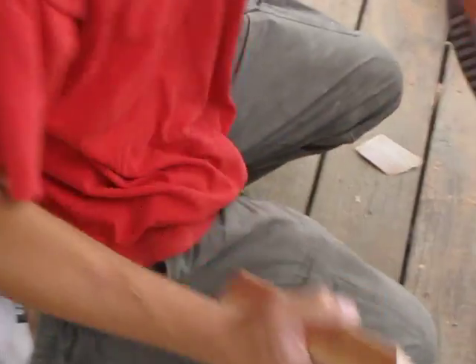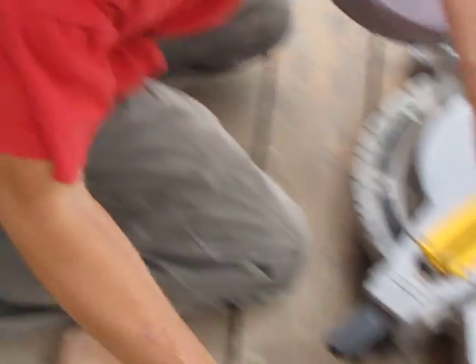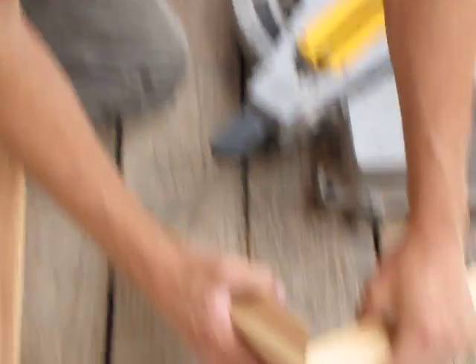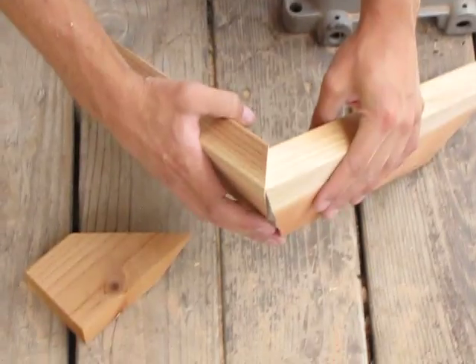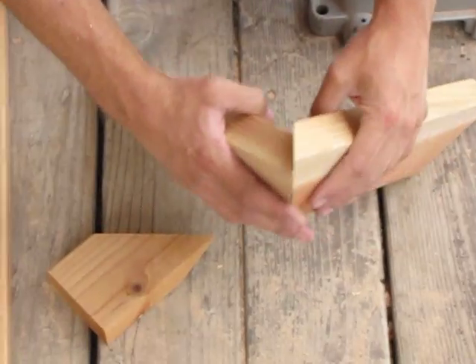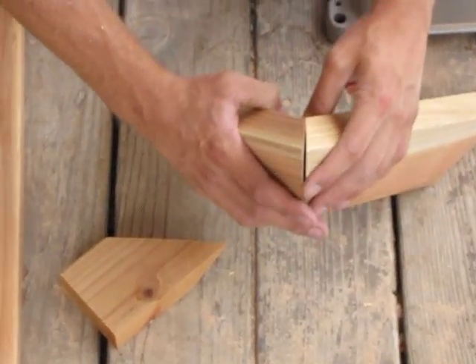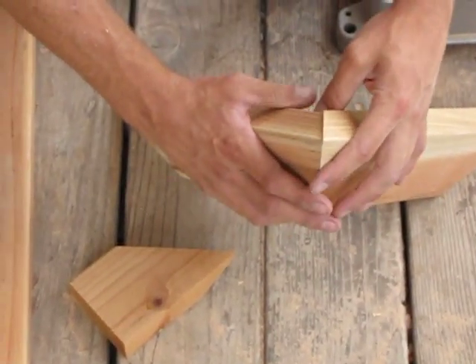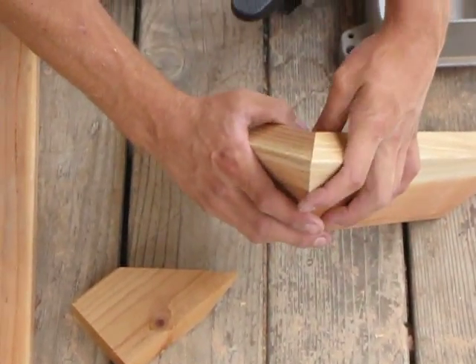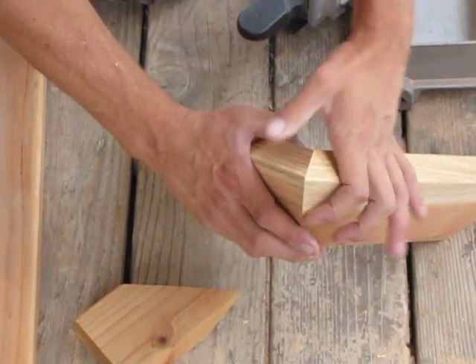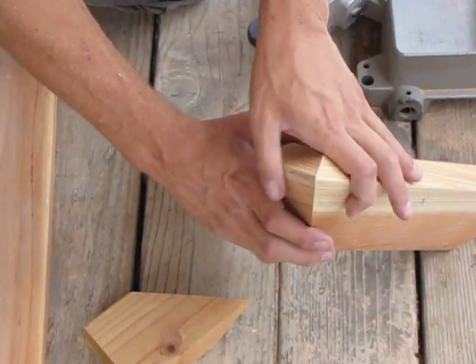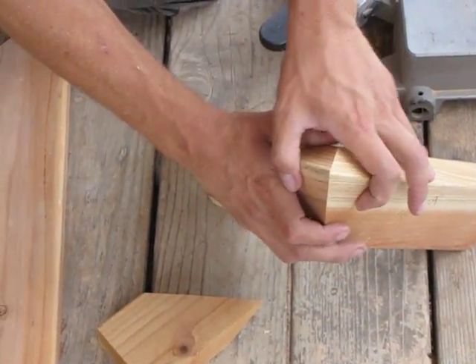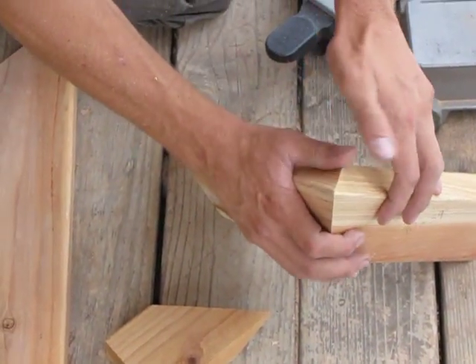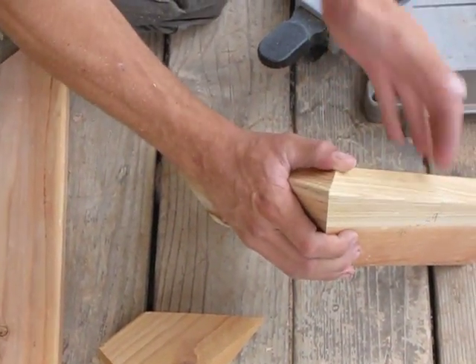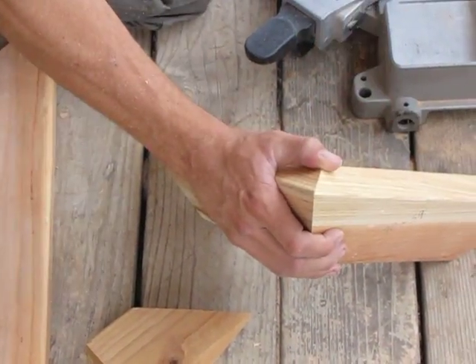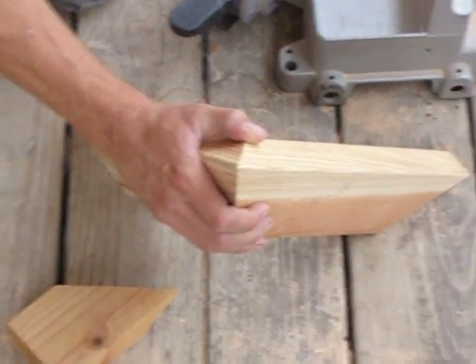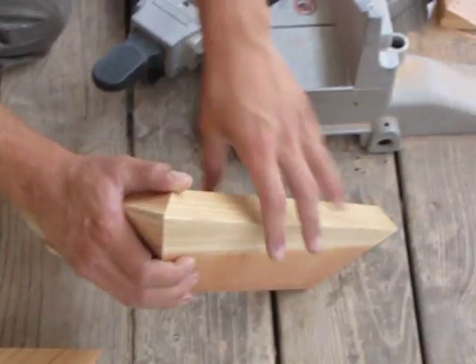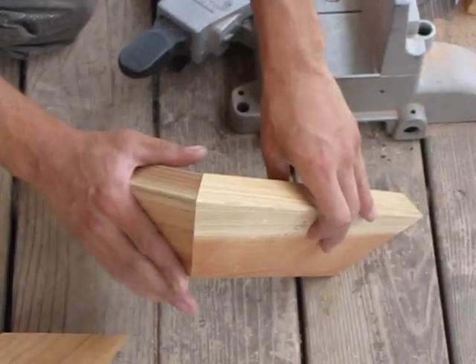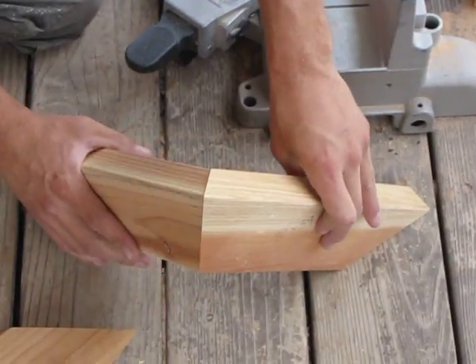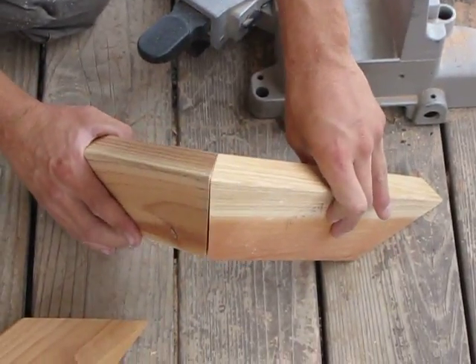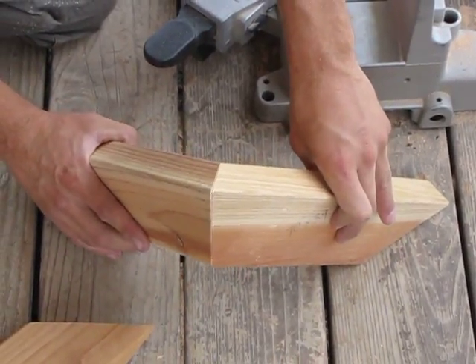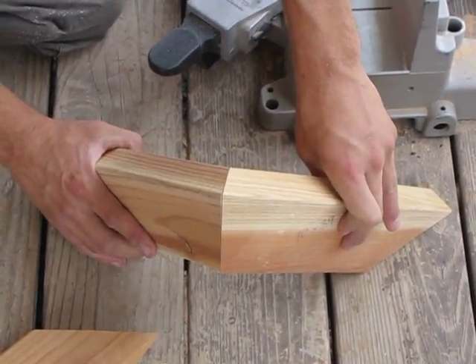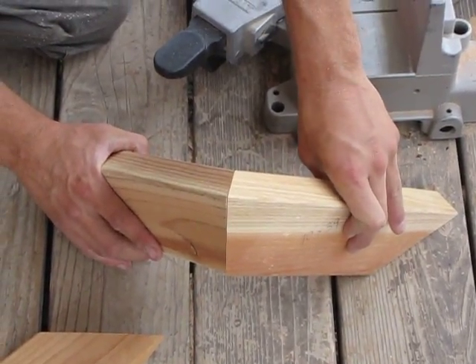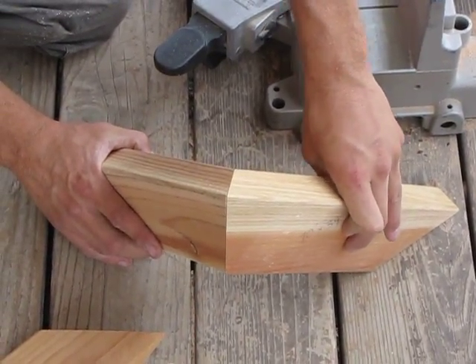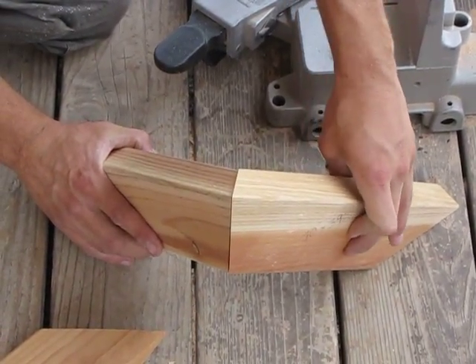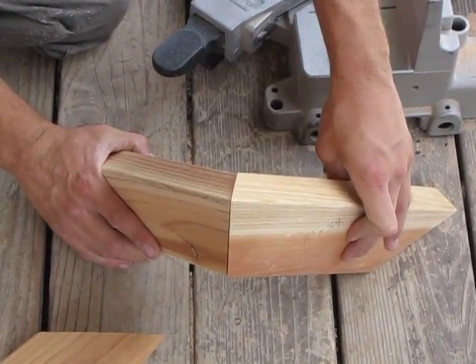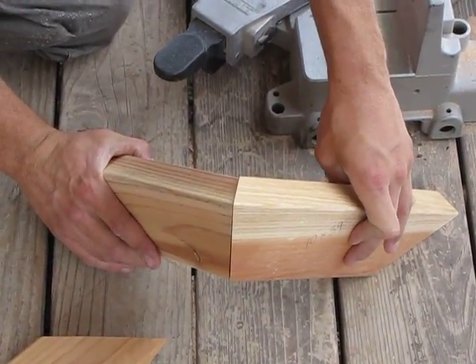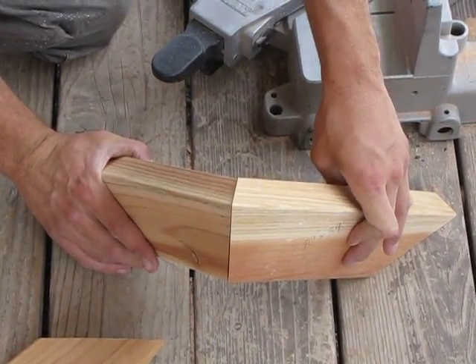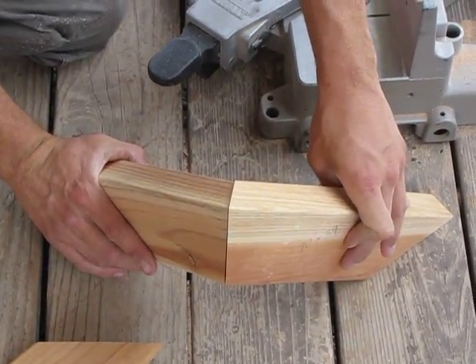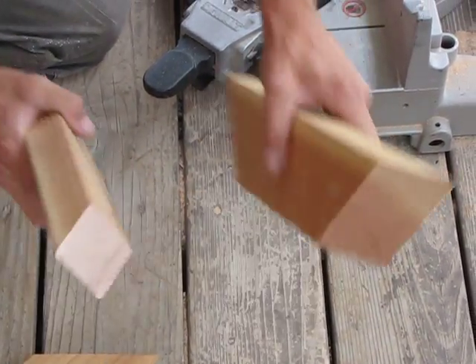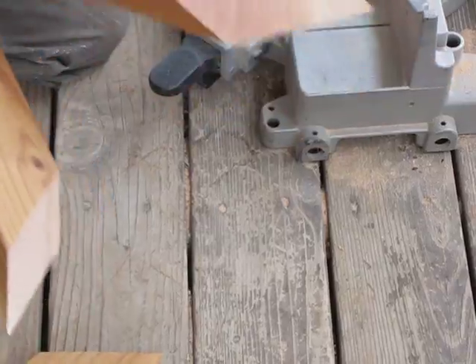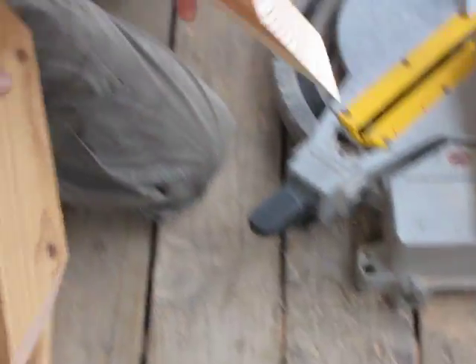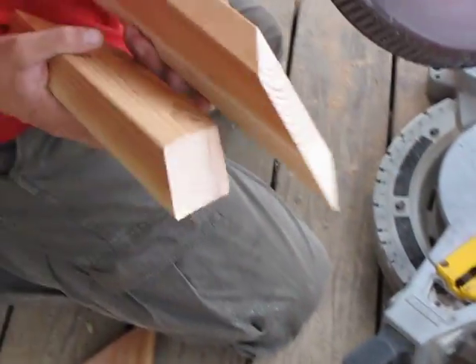Now you can see how those two pieces fit together in a nice corner. And that is how you cut the compound miter.